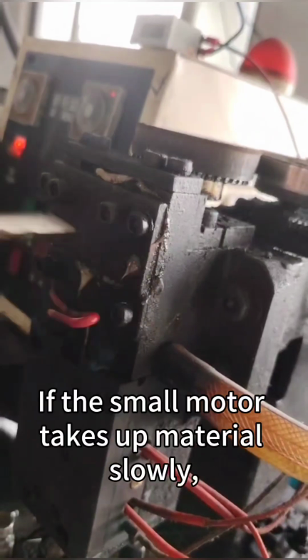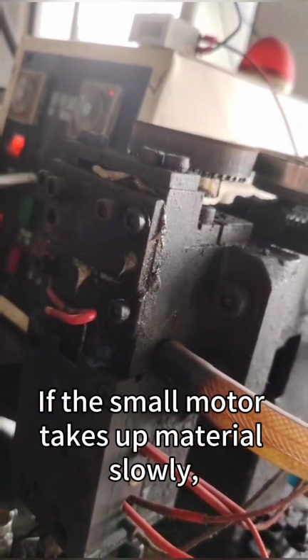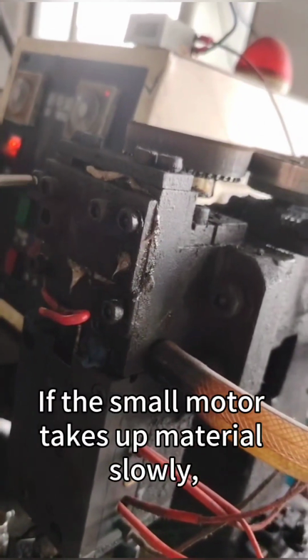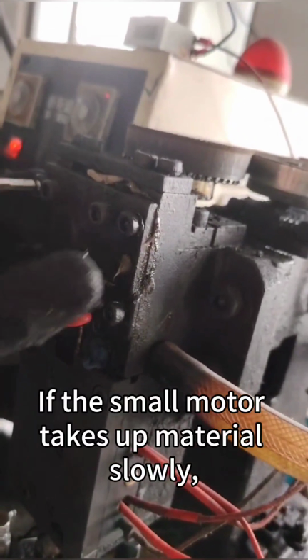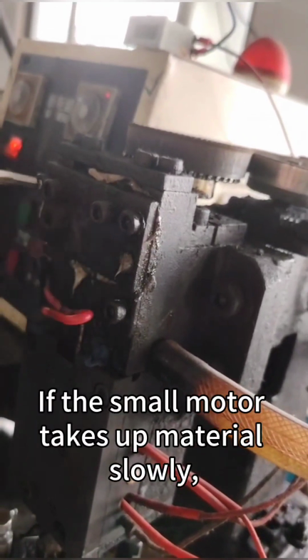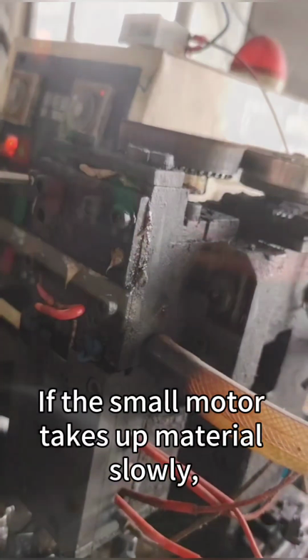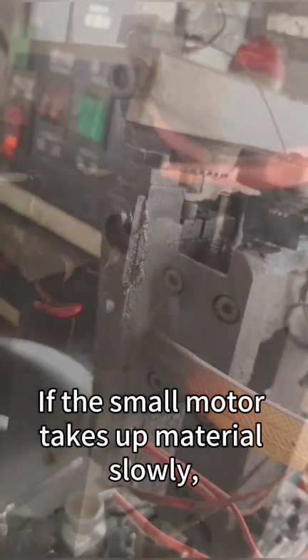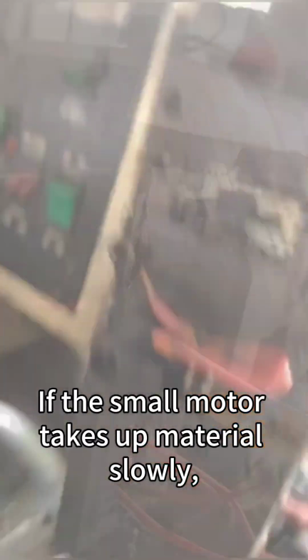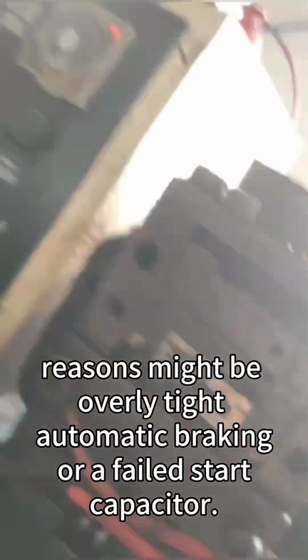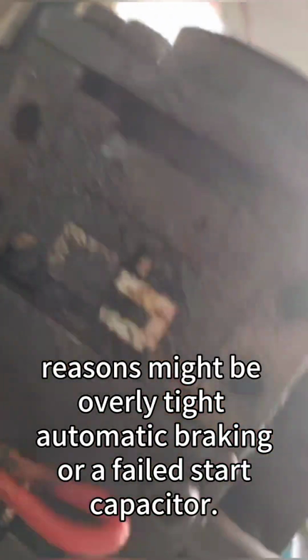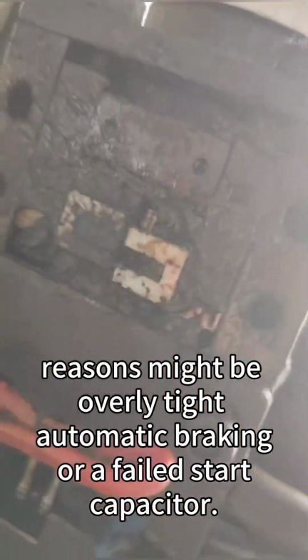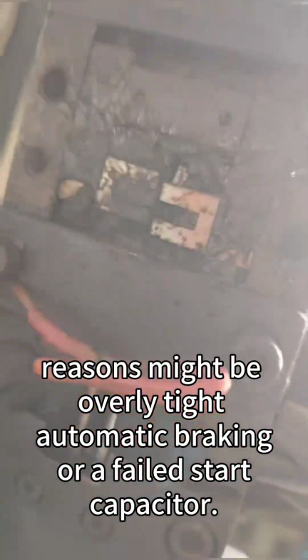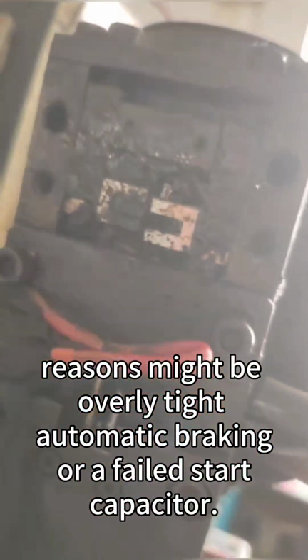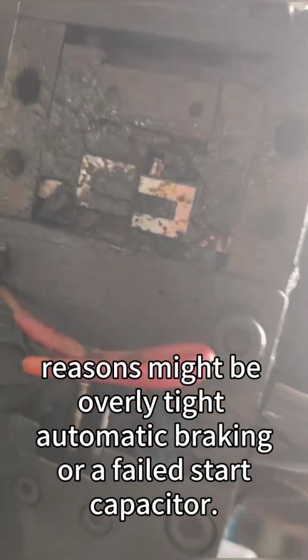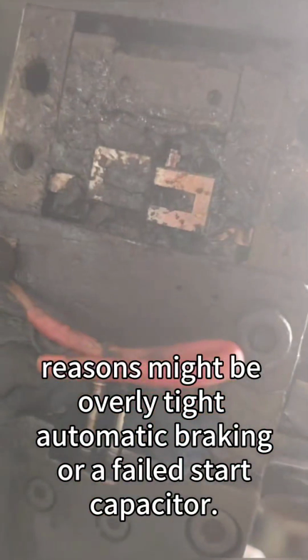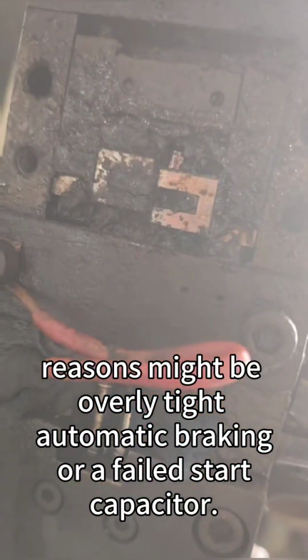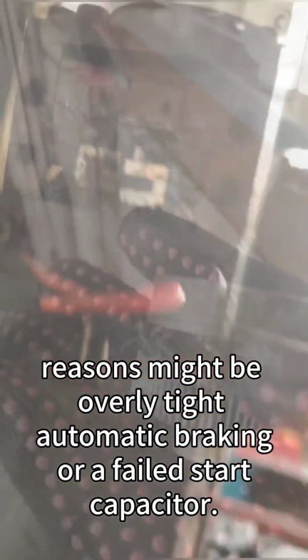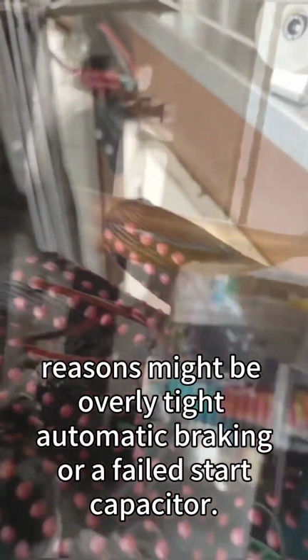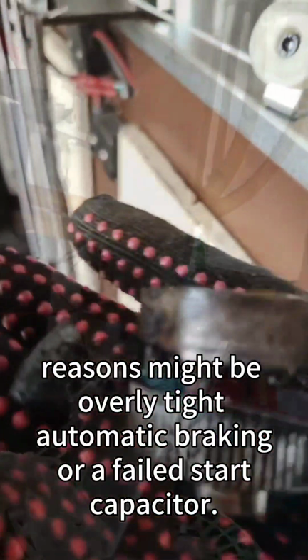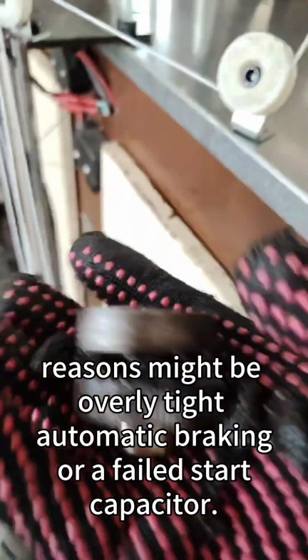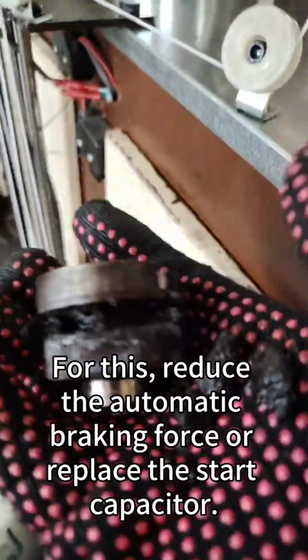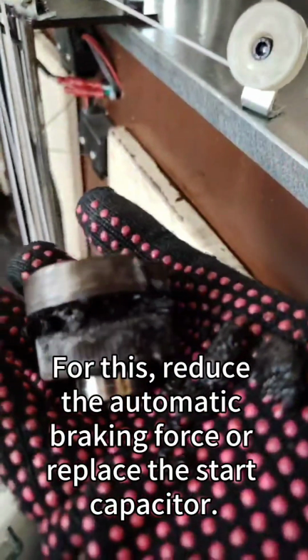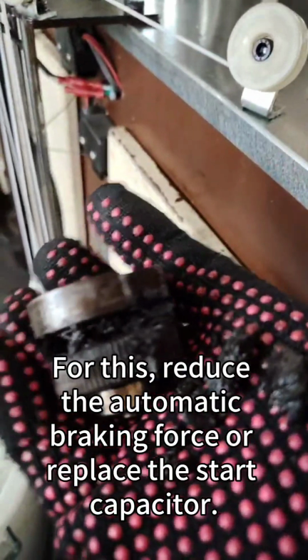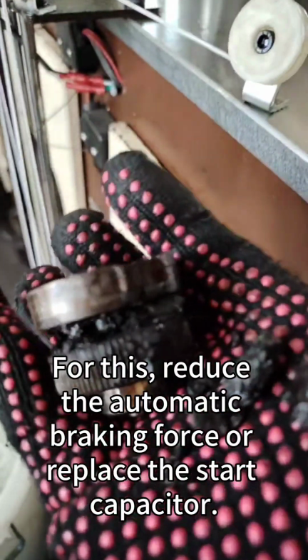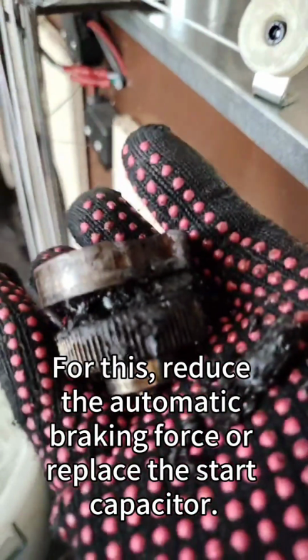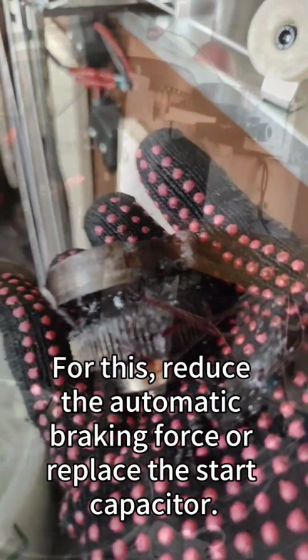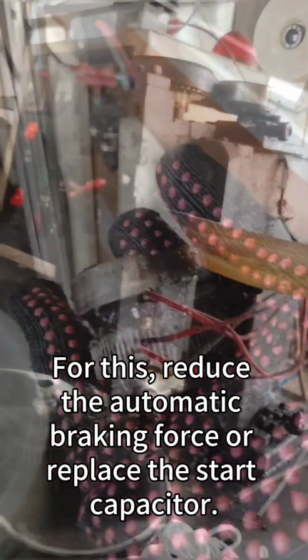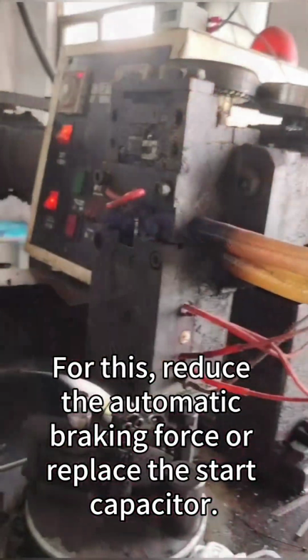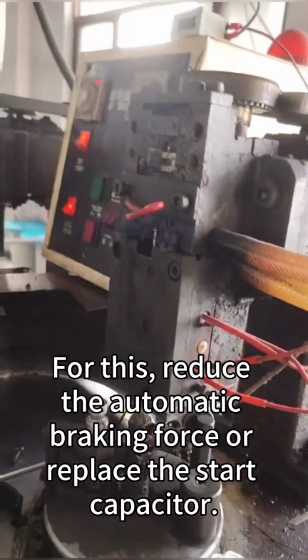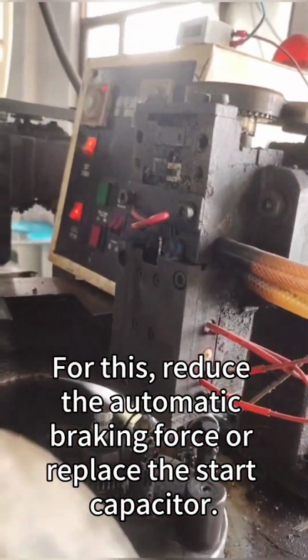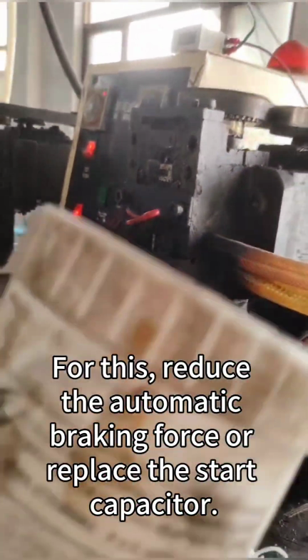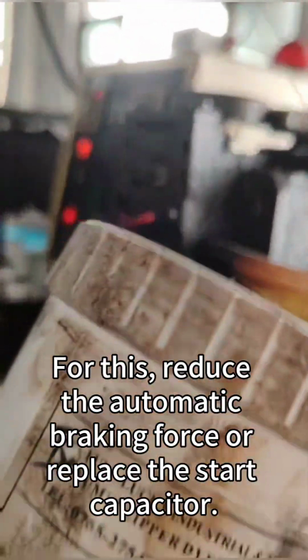If the small motor takes up material slowly, reasons might be overly tight automatic braking or a failed start capacitor. For this, reduce the automatic braking force or replace the start capacitor.